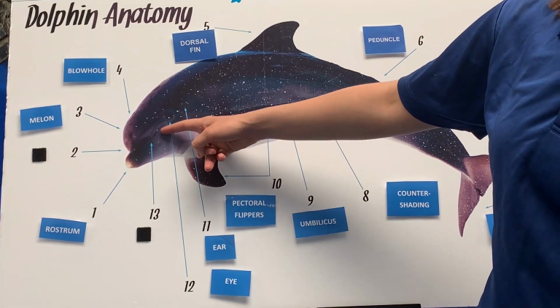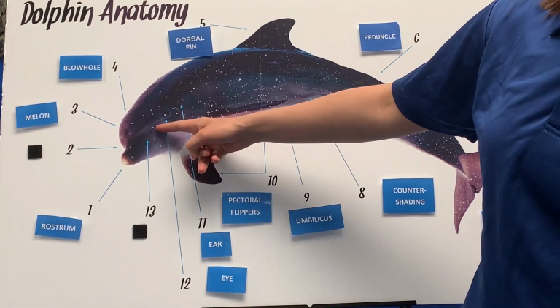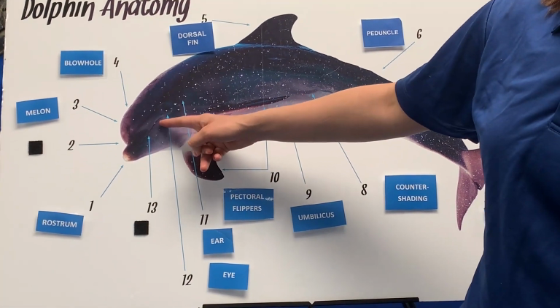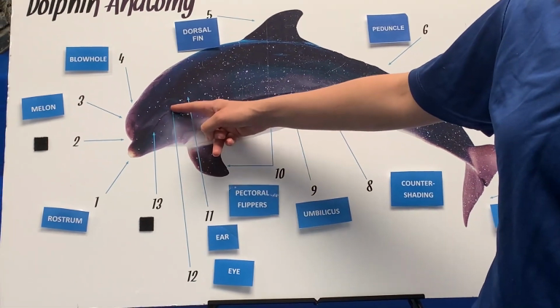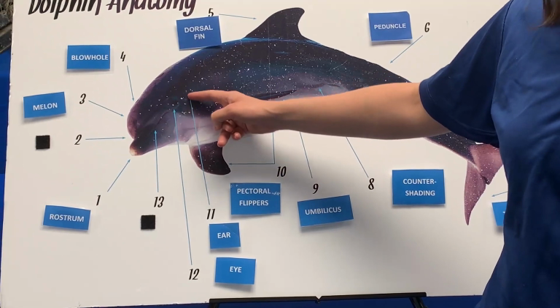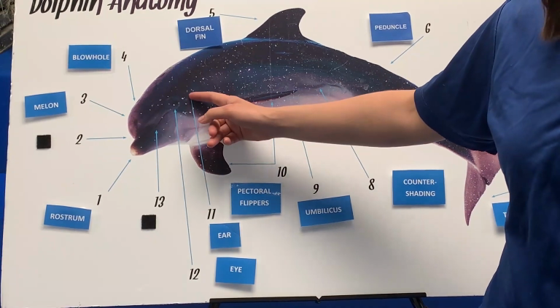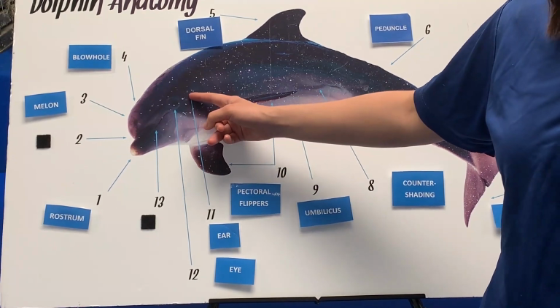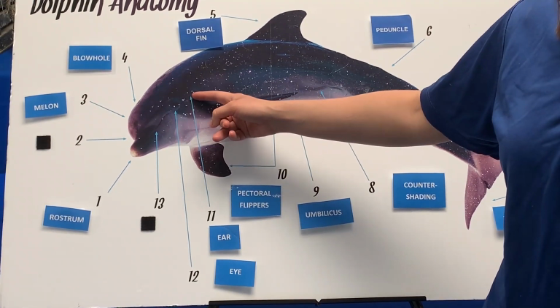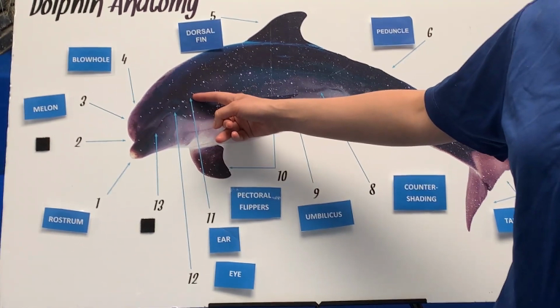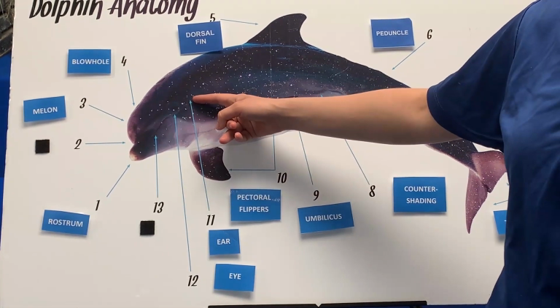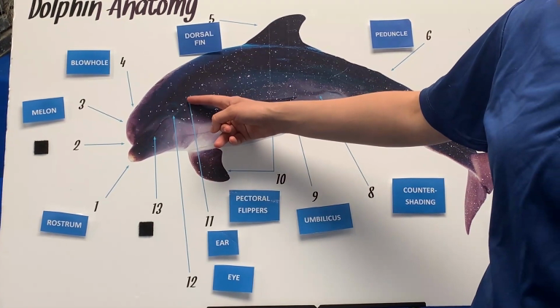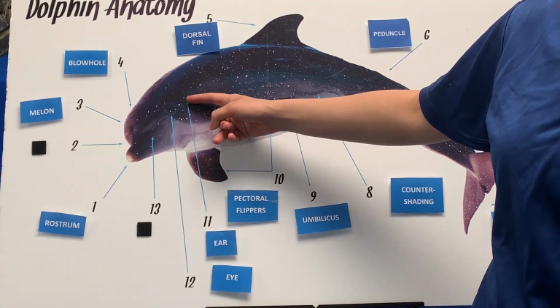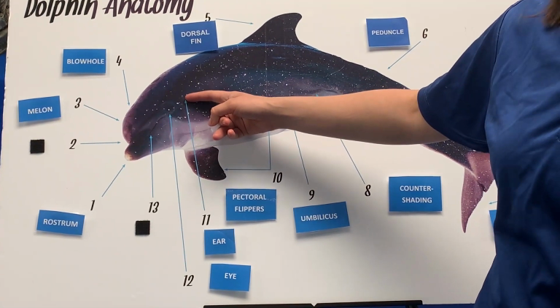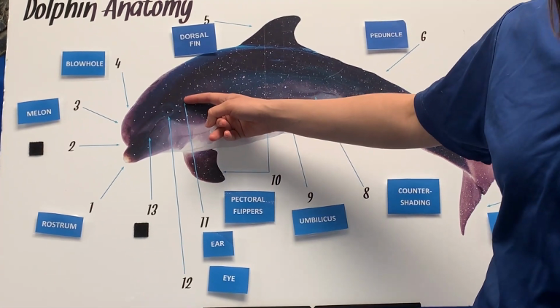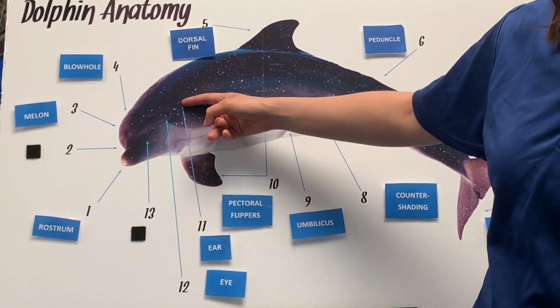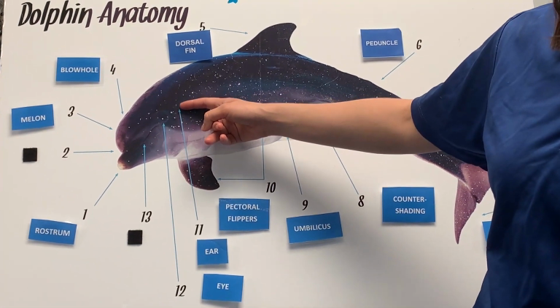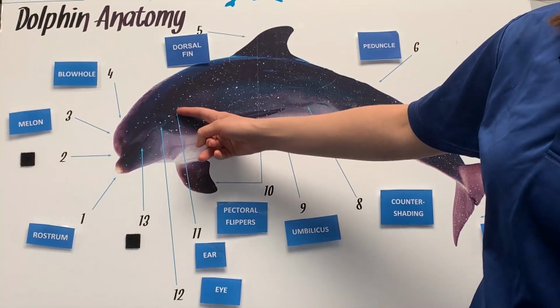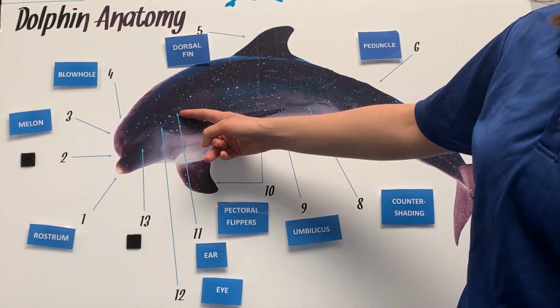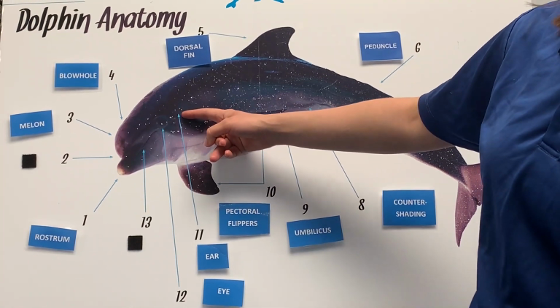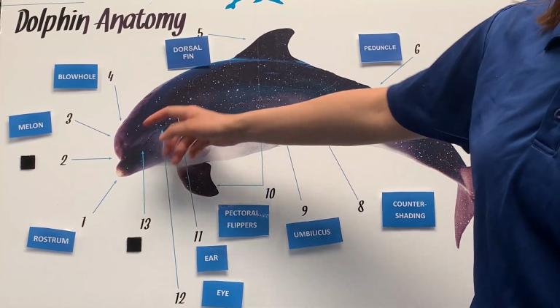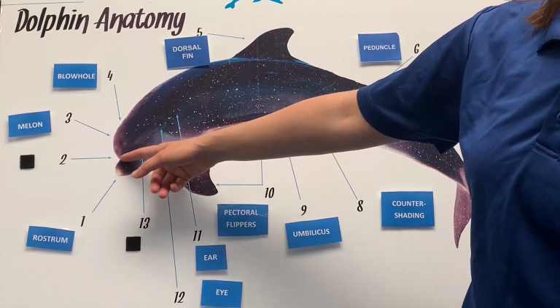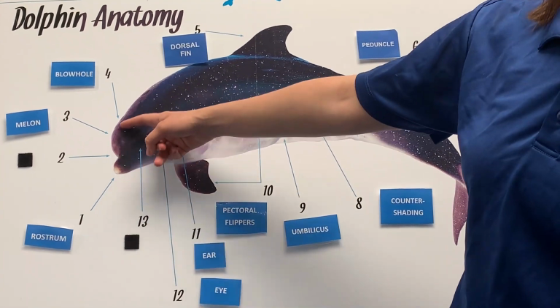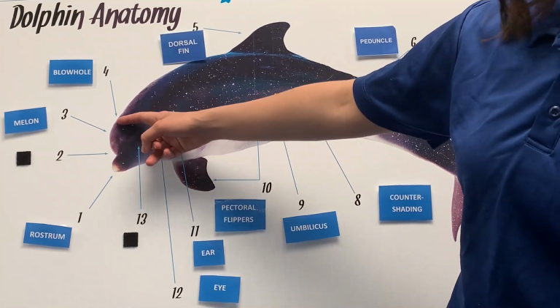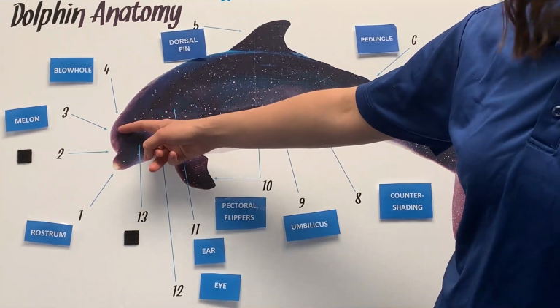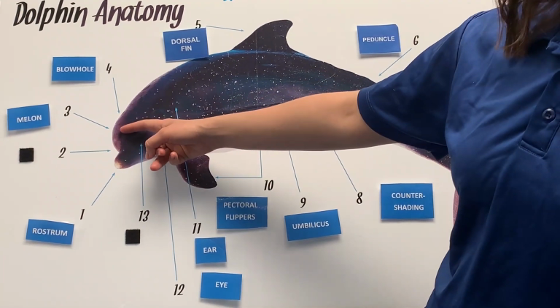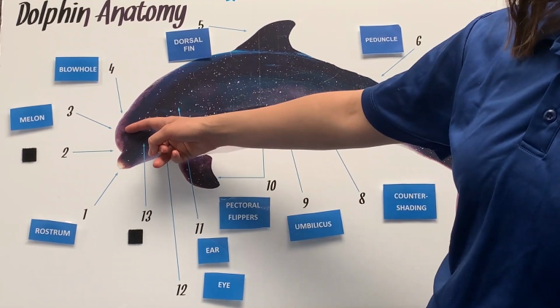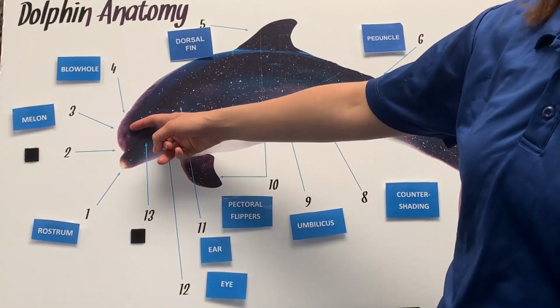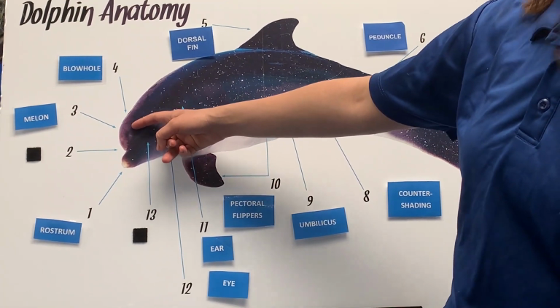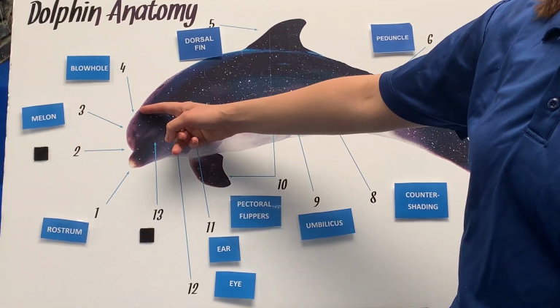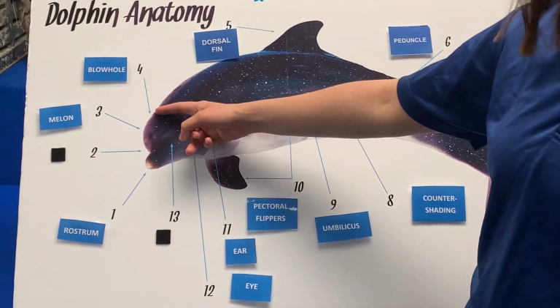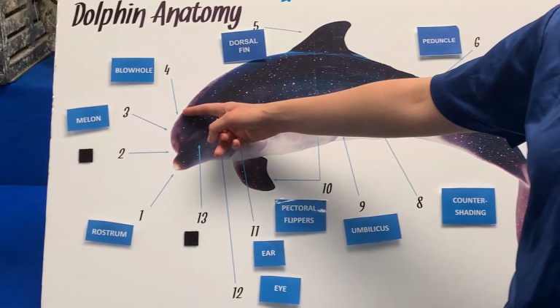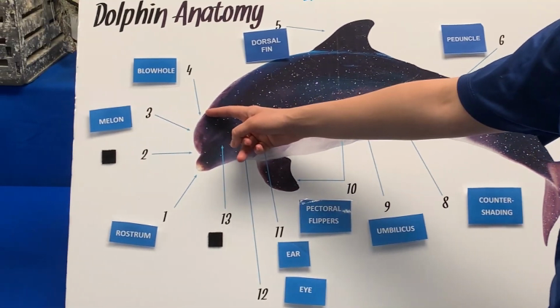They do have eyes and ears. Their ears are kind of hard to see but we'll point them out and we'll teach you about why they're so important for a dolphin. They have this bulbous part of their head called their melon, and their blowhole which they breathe from.